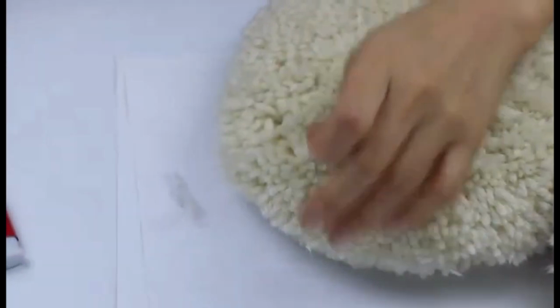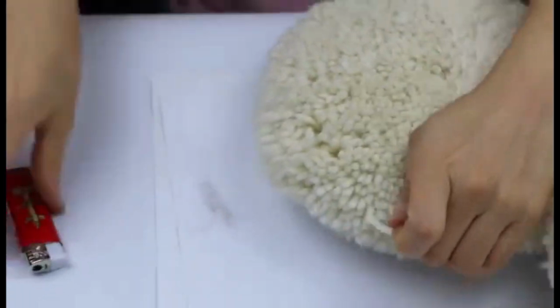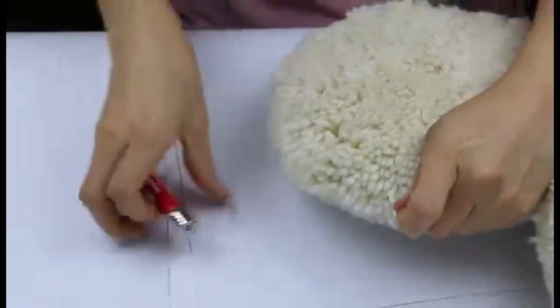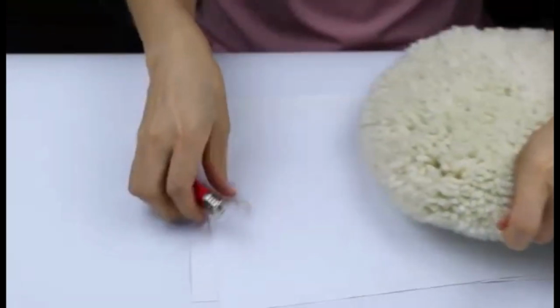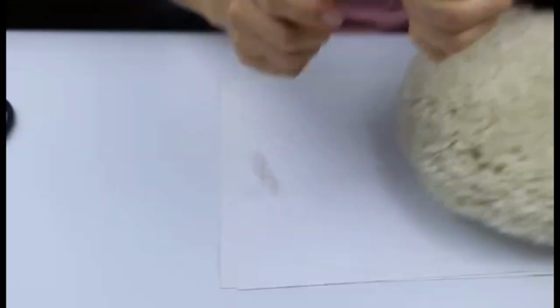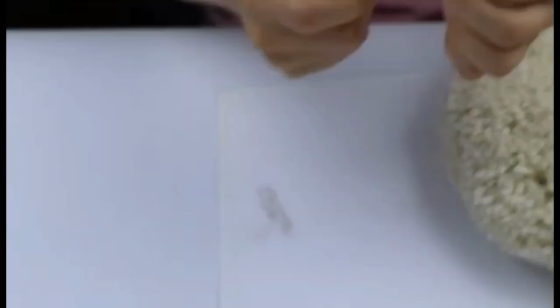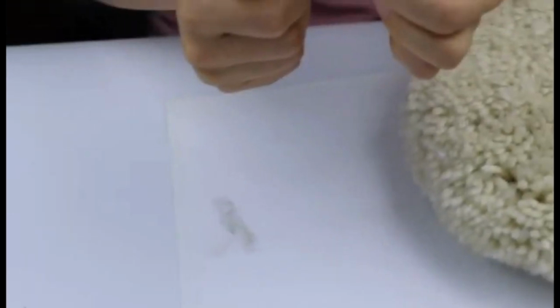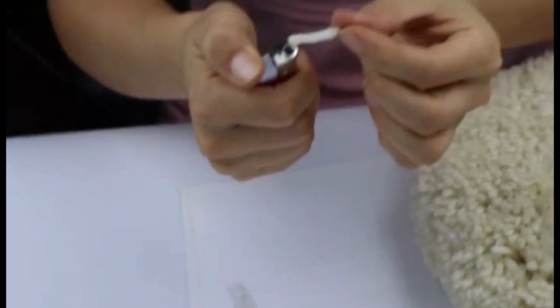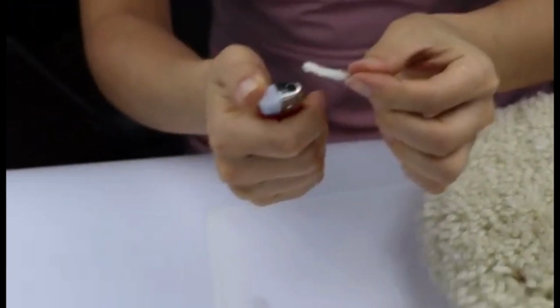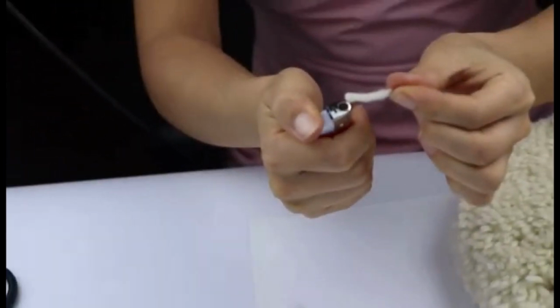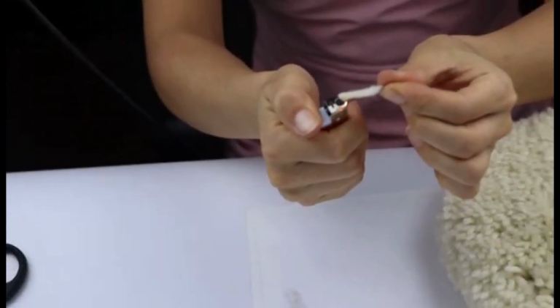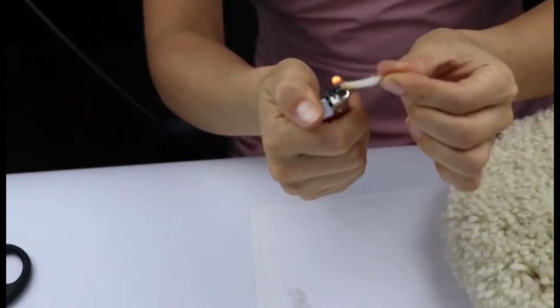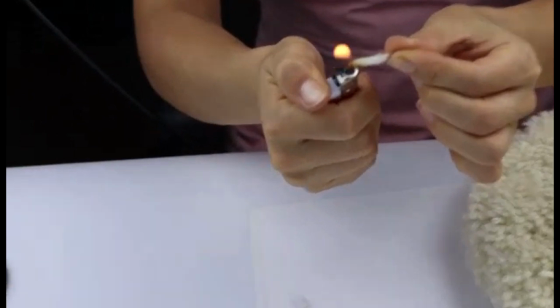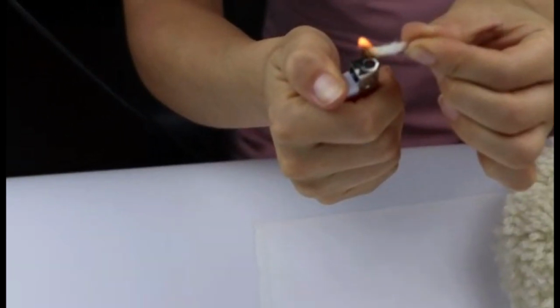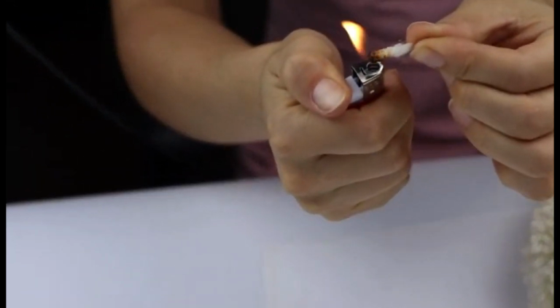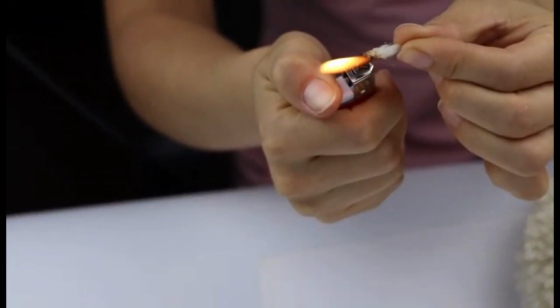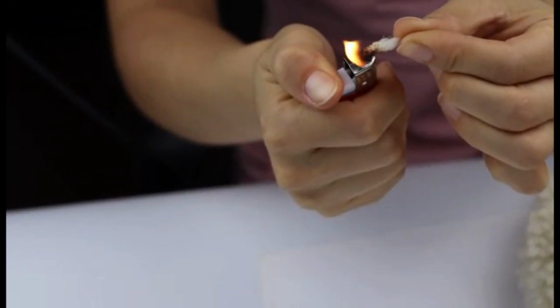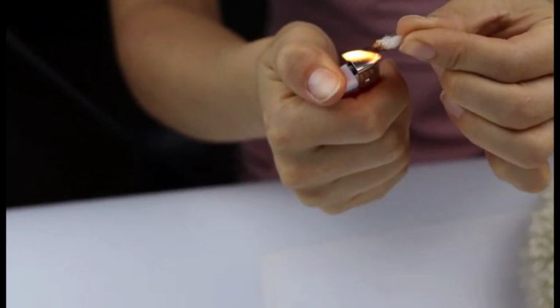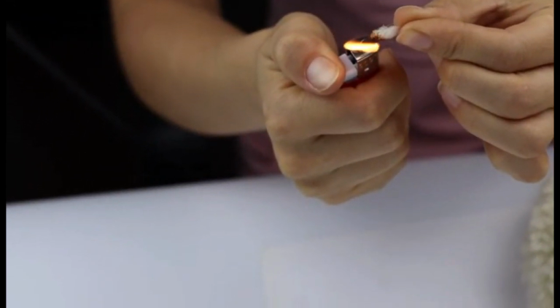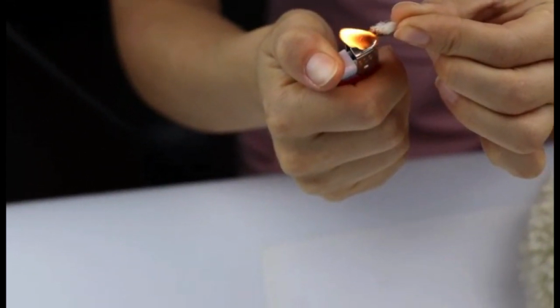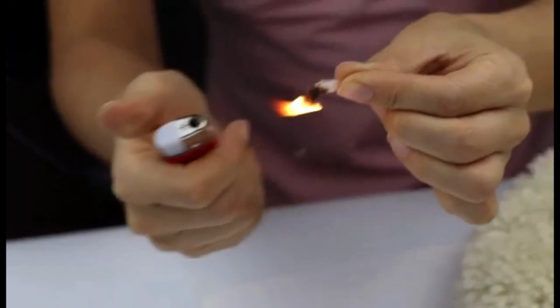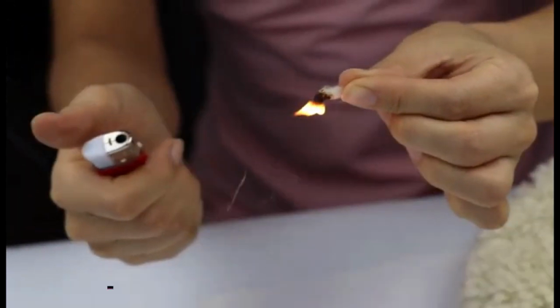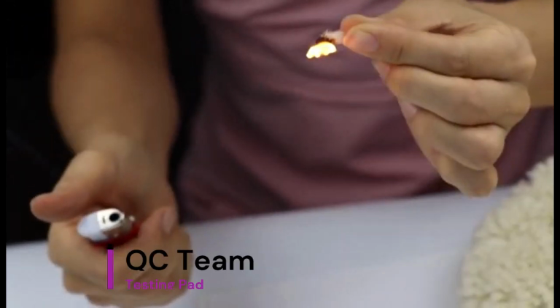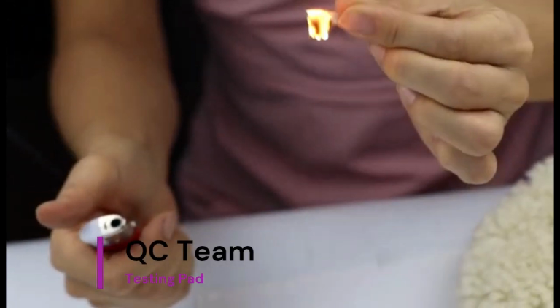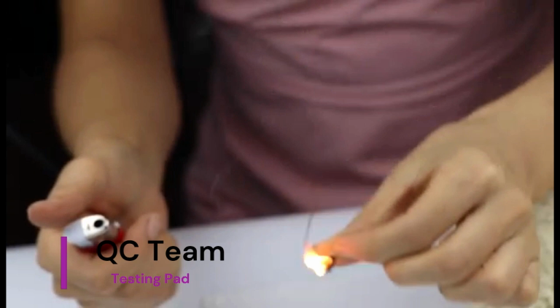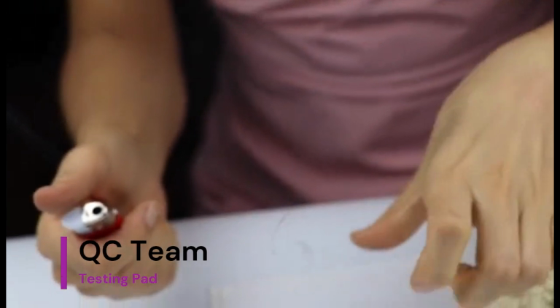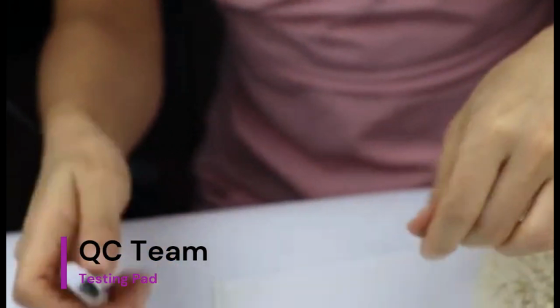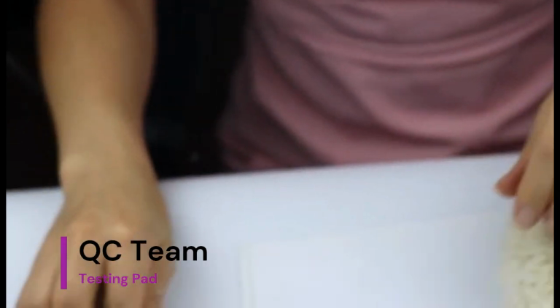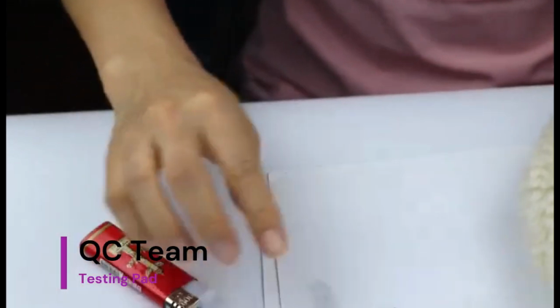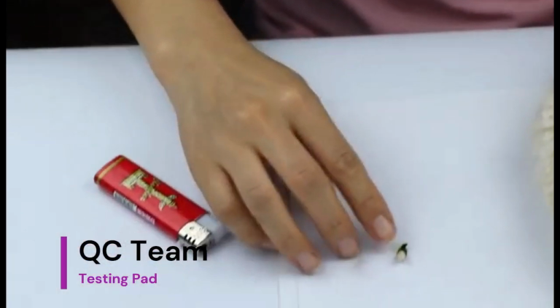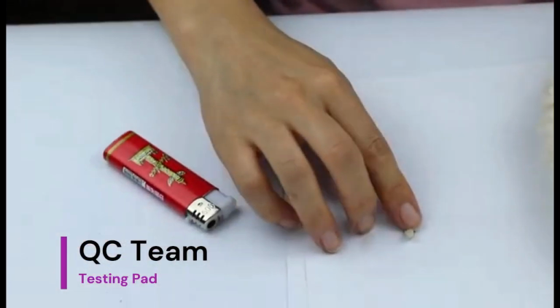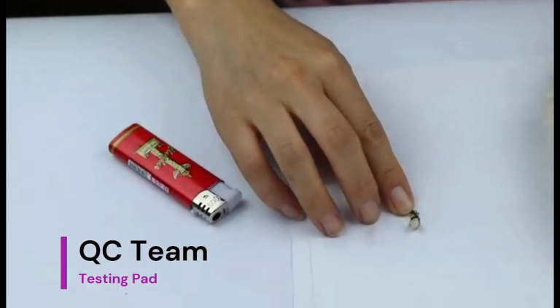It is best to apply polishing wax before polishing. Our pad is made from high-quality 100% lambs wool, easy to clean, install, and can be used for car polishing. It is very secure when attached to a proper backing pad.